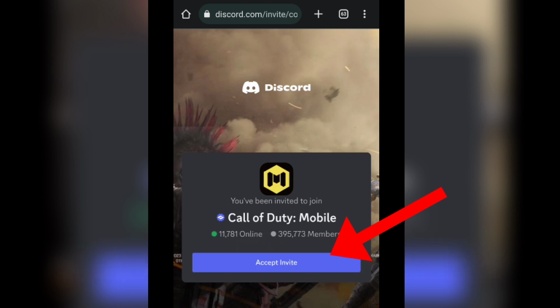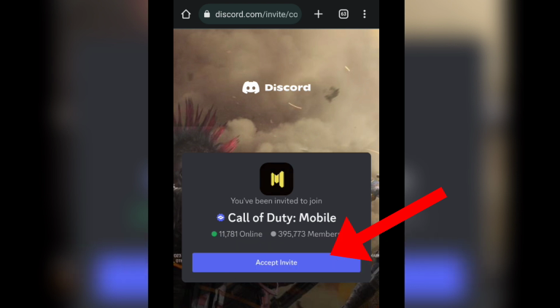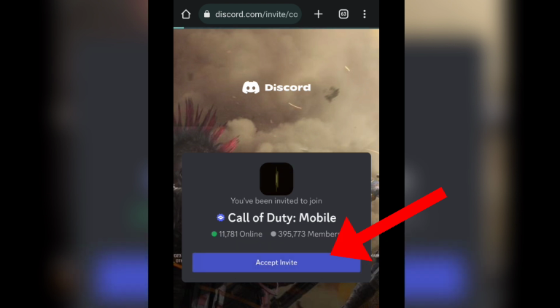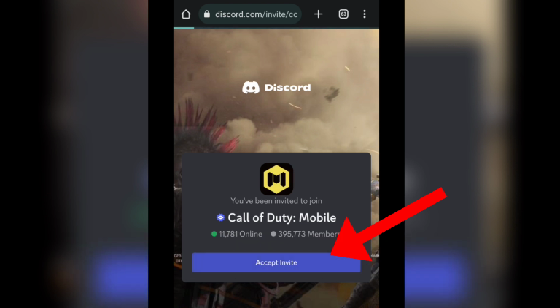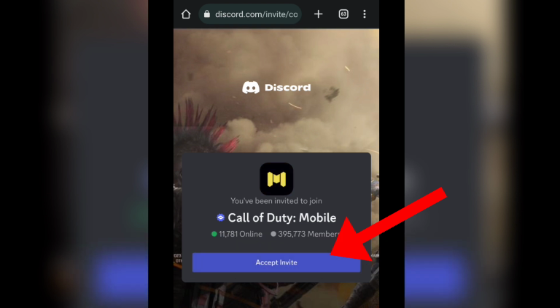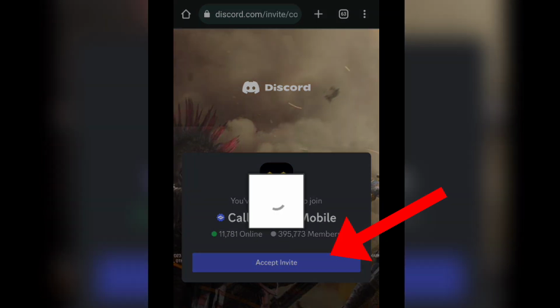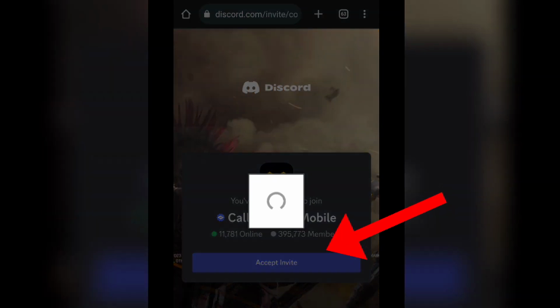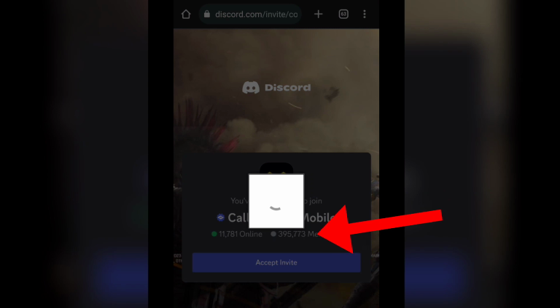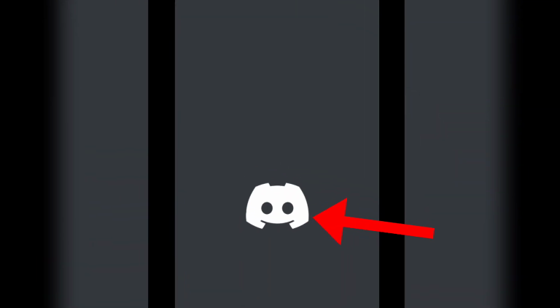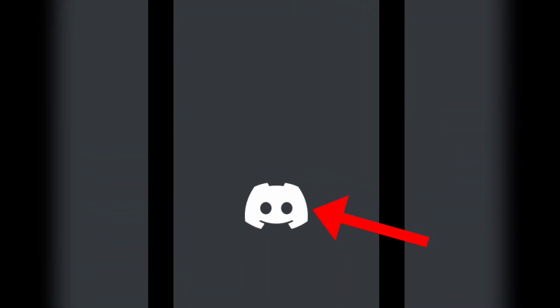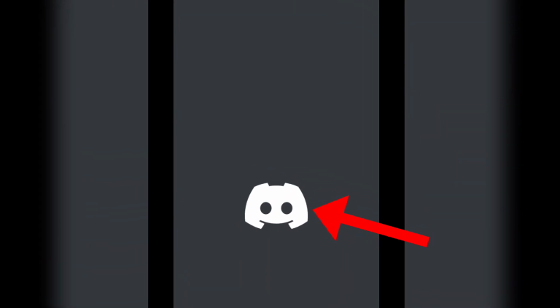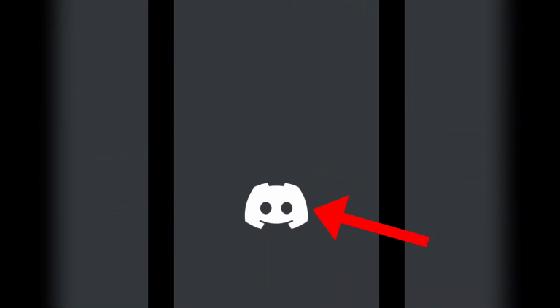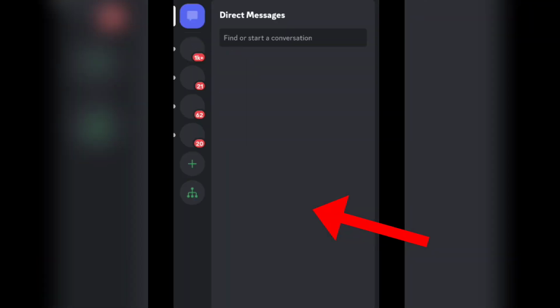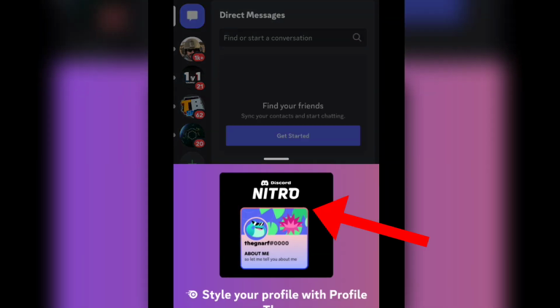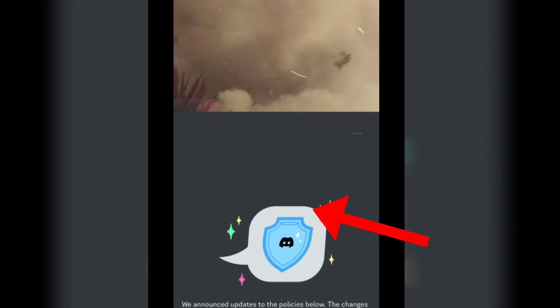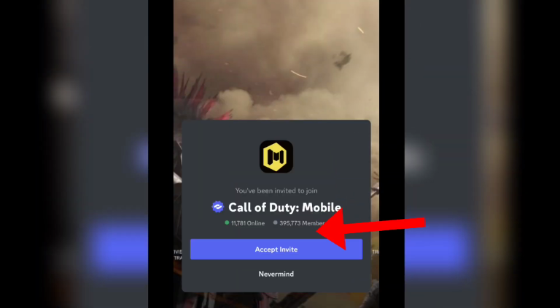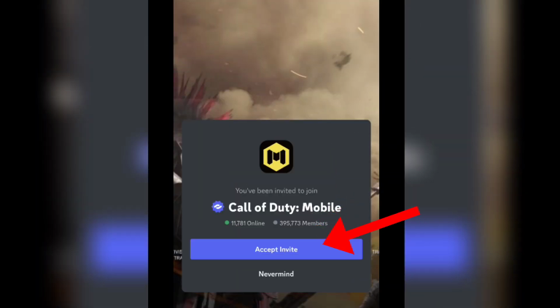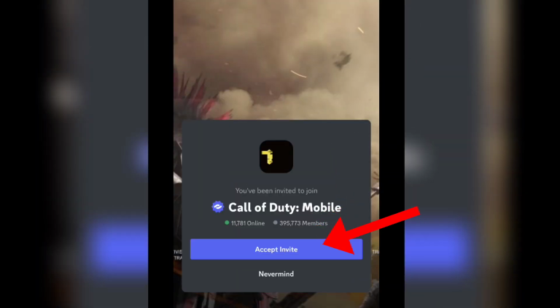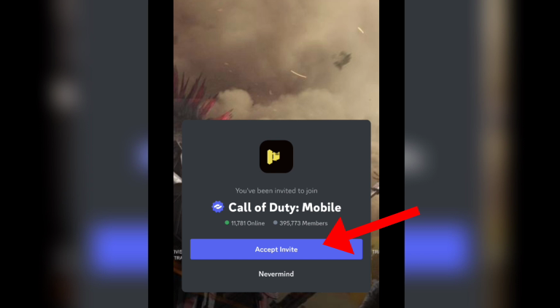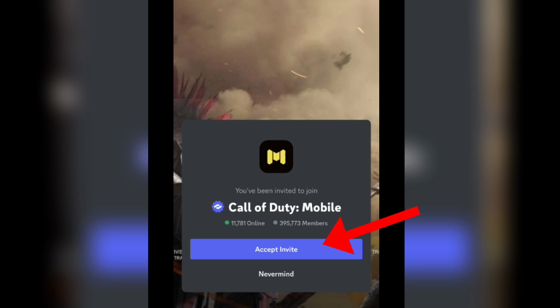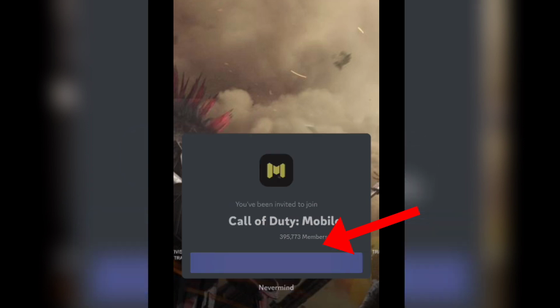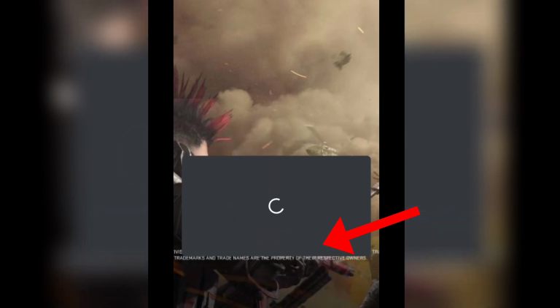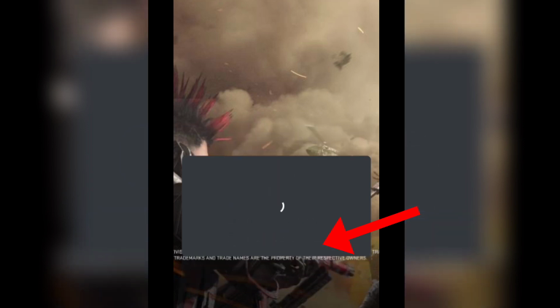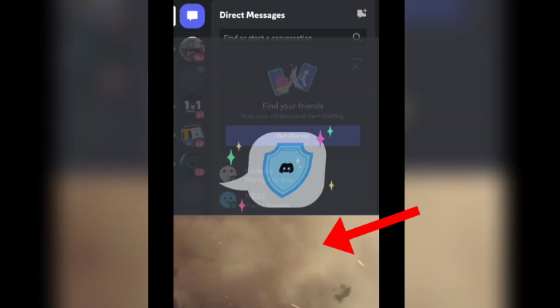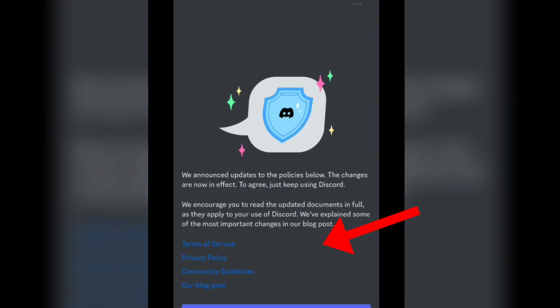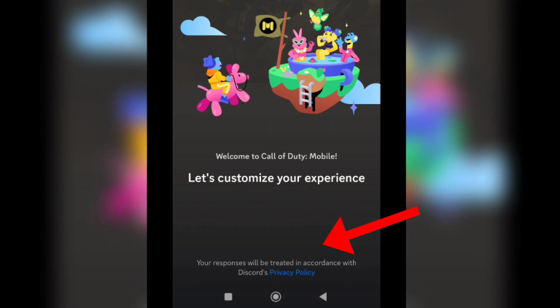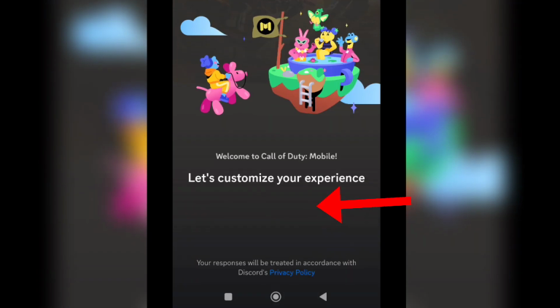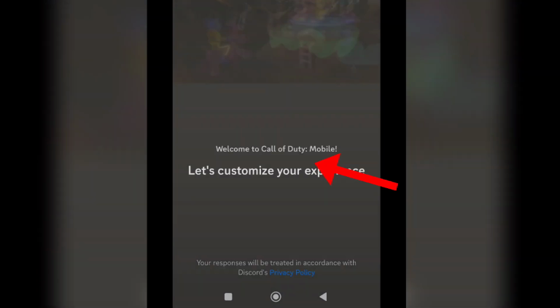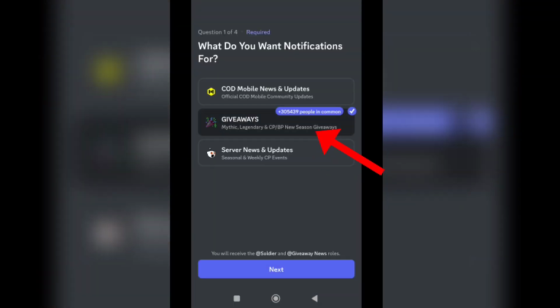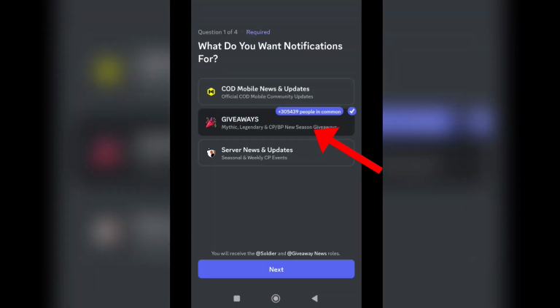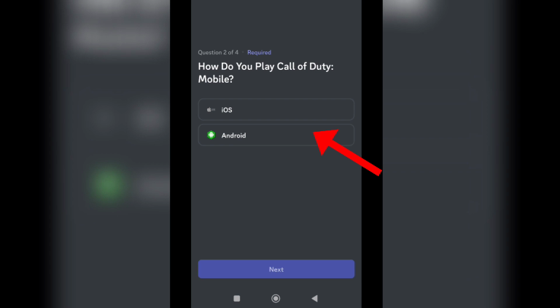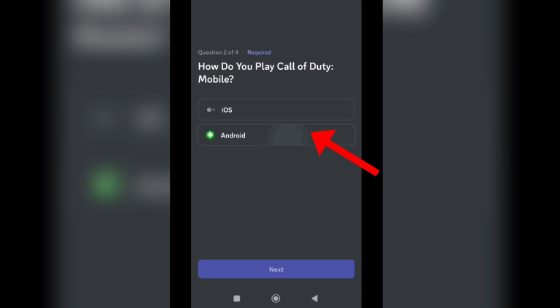Click 'Accept Invite' and it will open your Discord. Login if you haven't already, then it will again ask you to accept the invite. It will ask some questions, so just answer those questions.